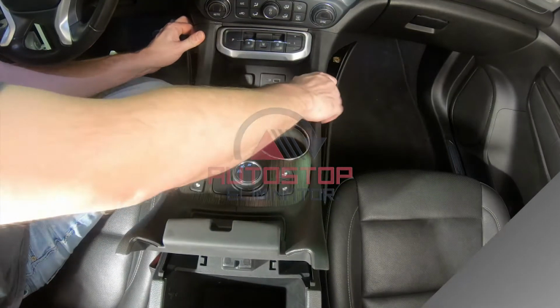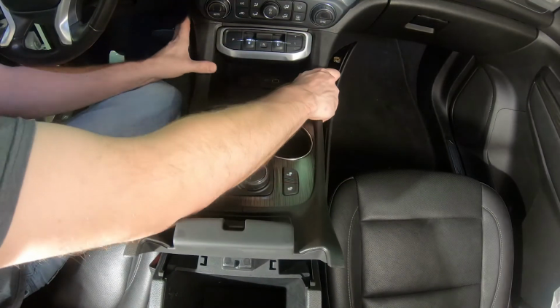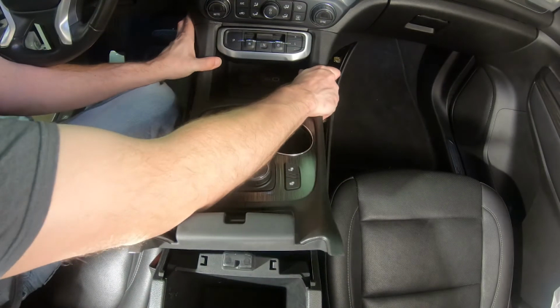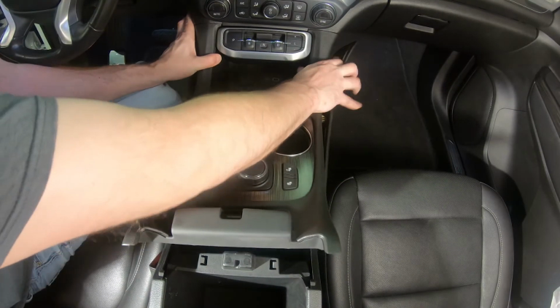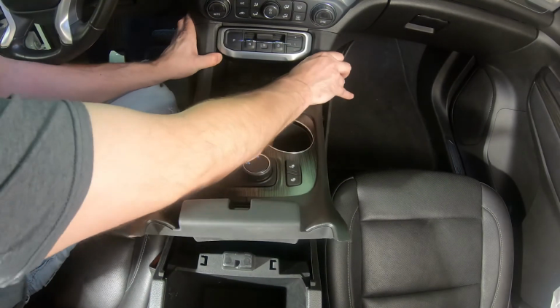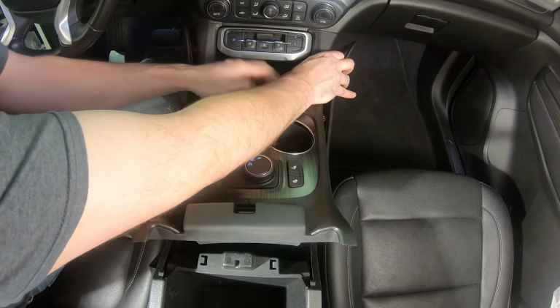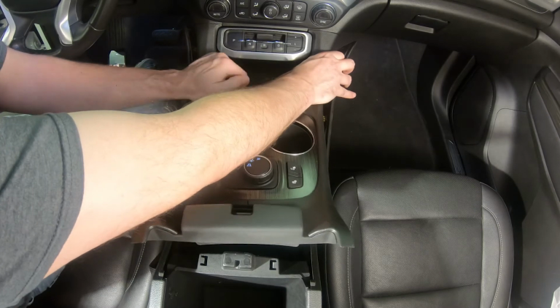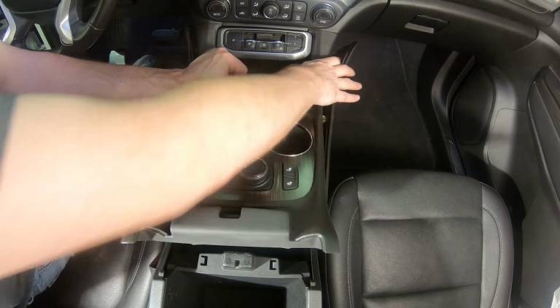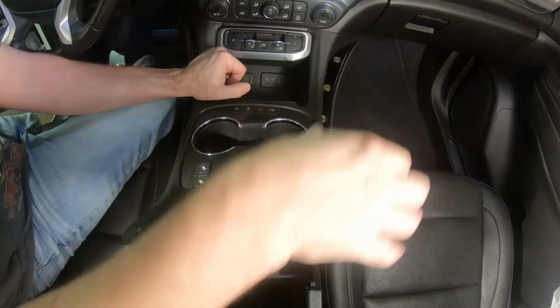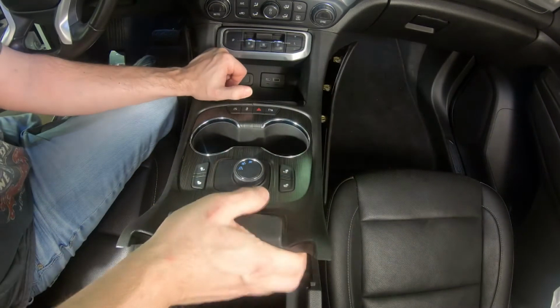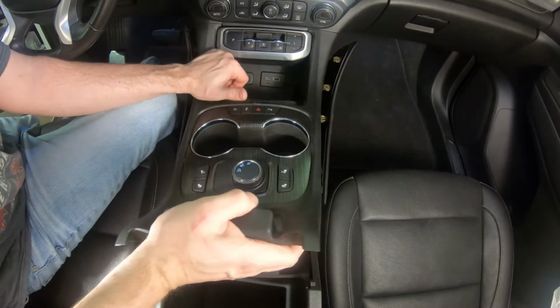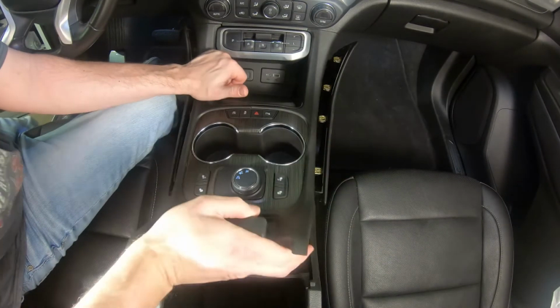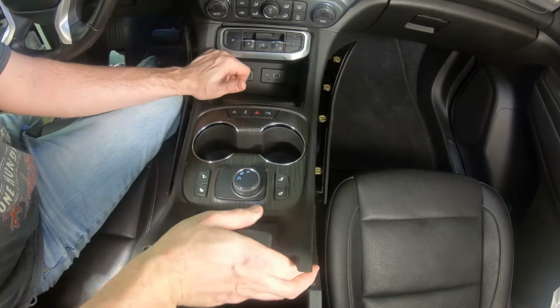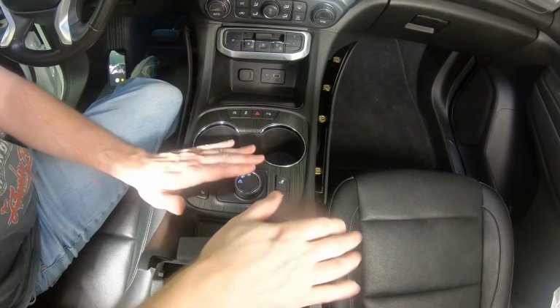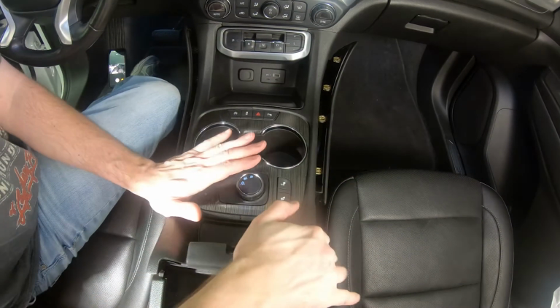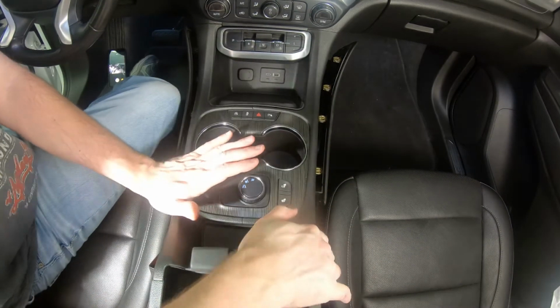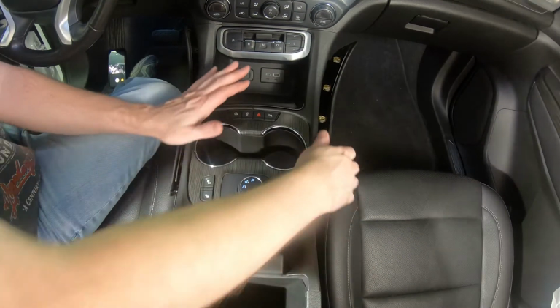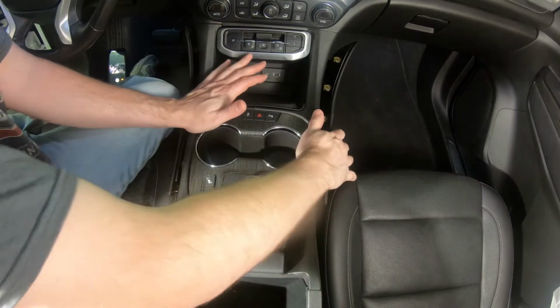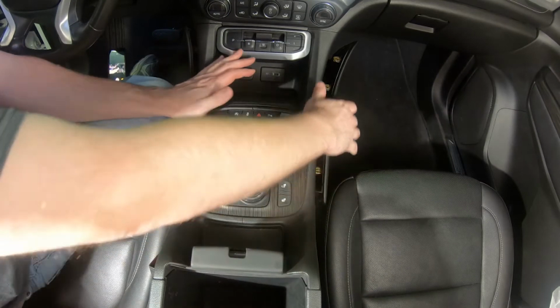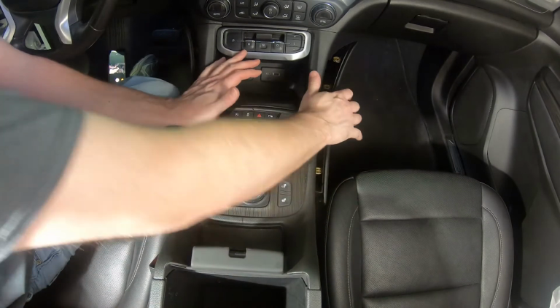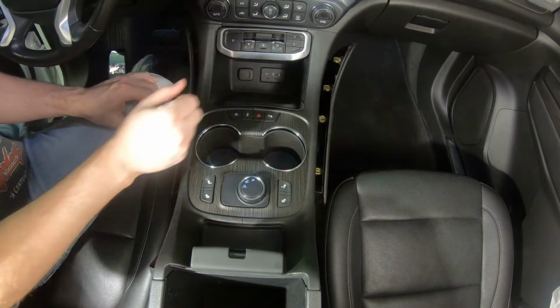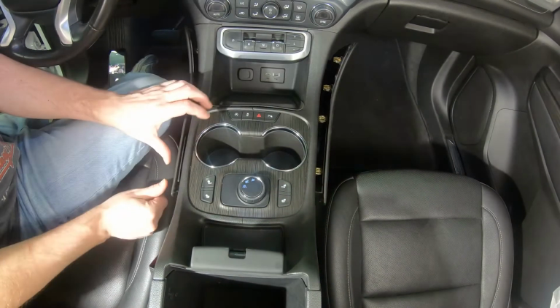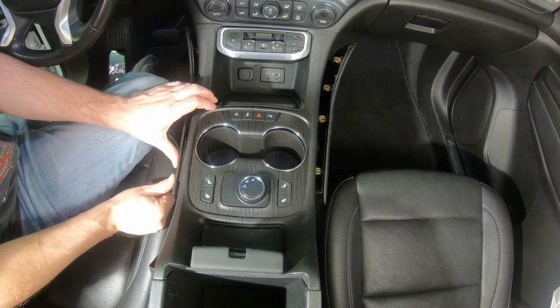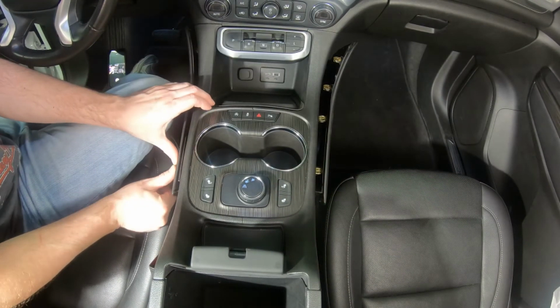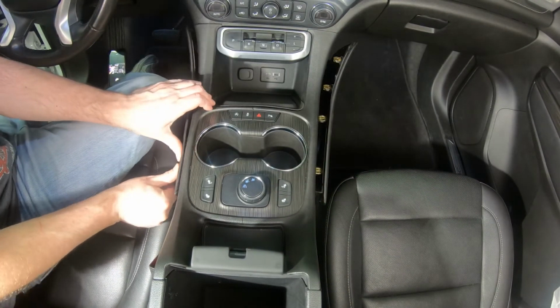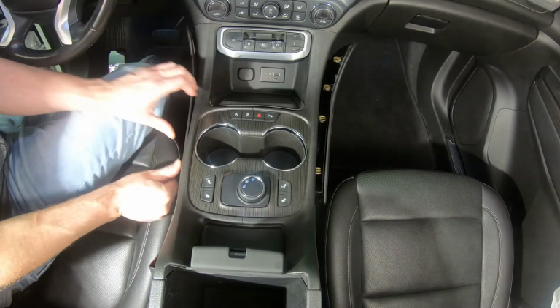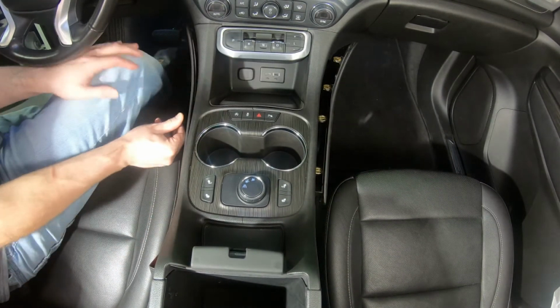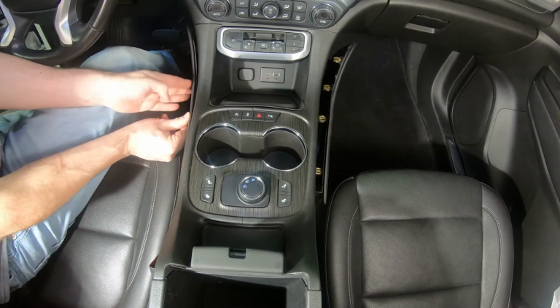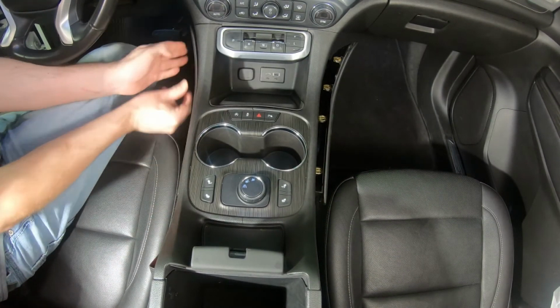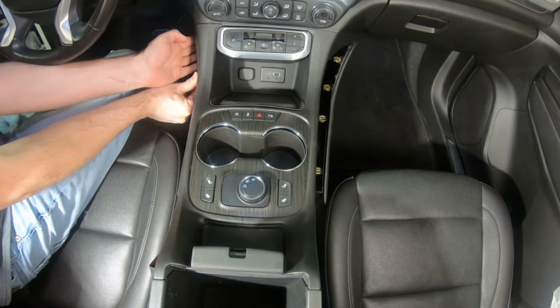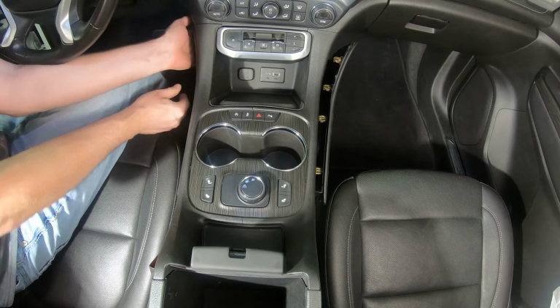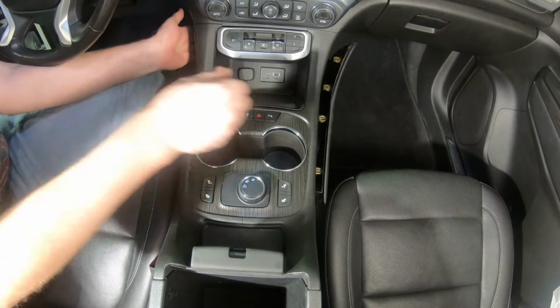Flex the panel slightly as you press the console upper trim plate back into position. Next, reinstall the side panels and close the console lid.